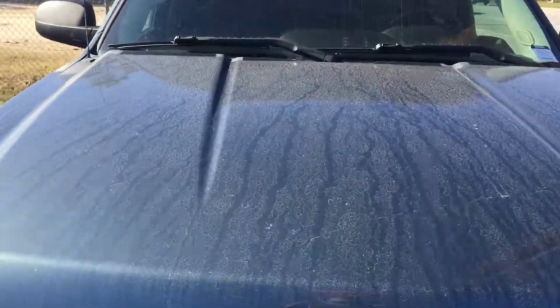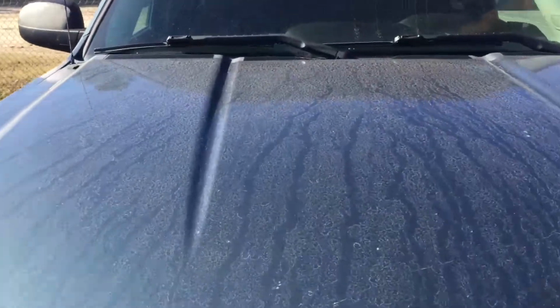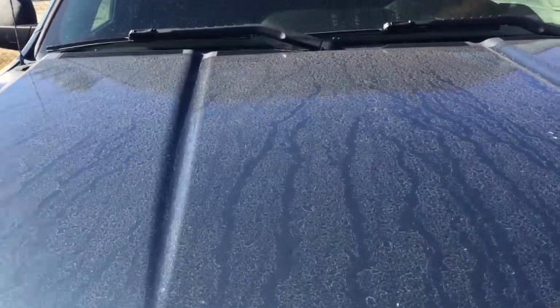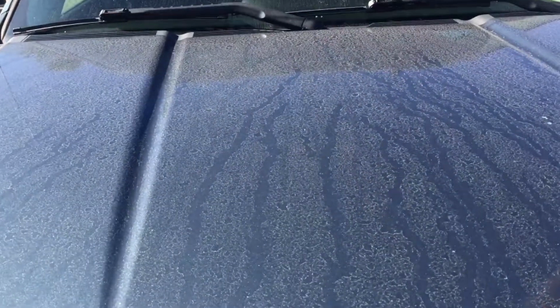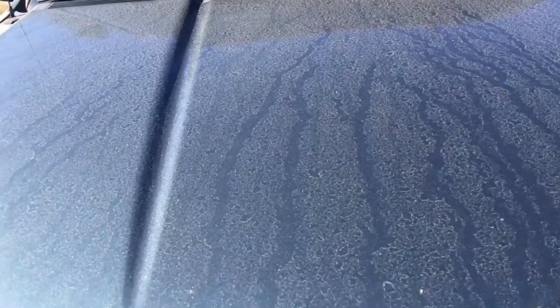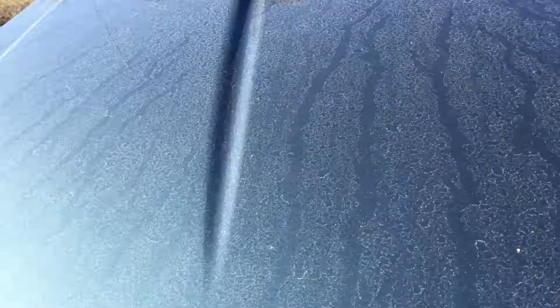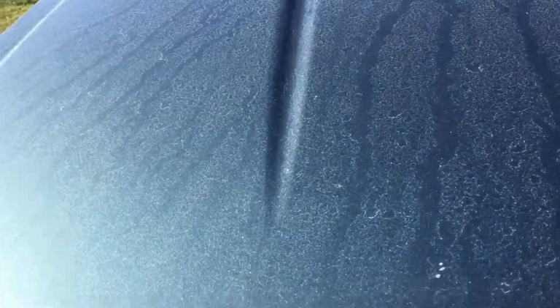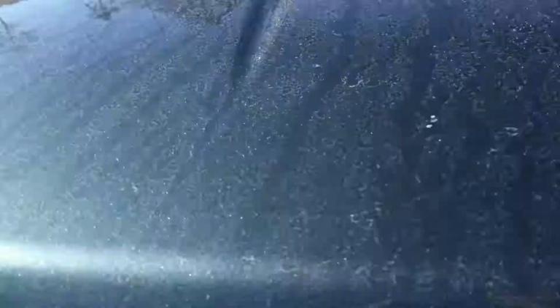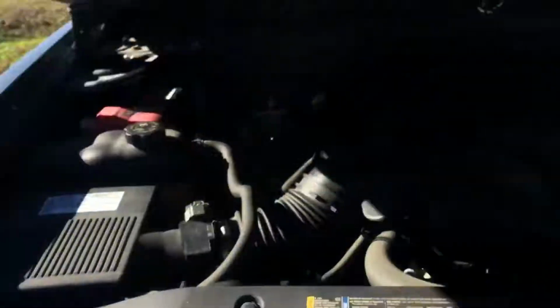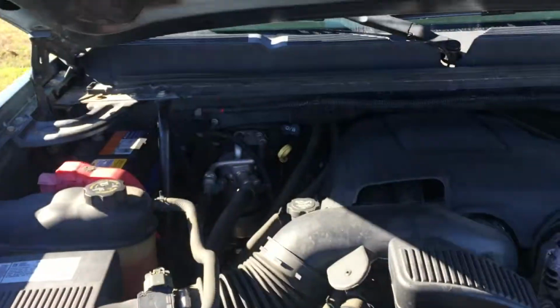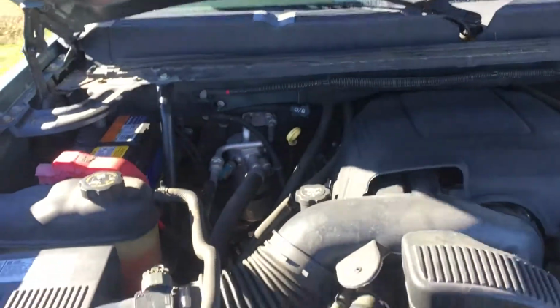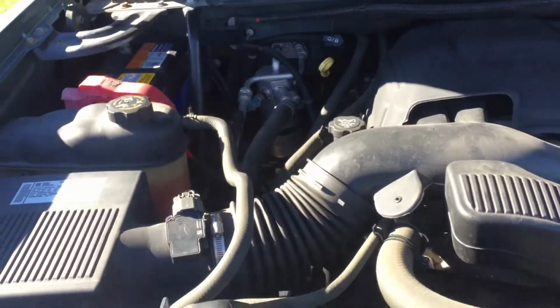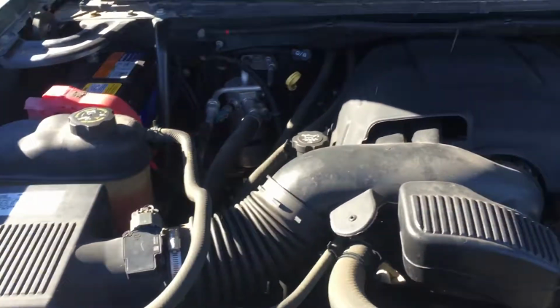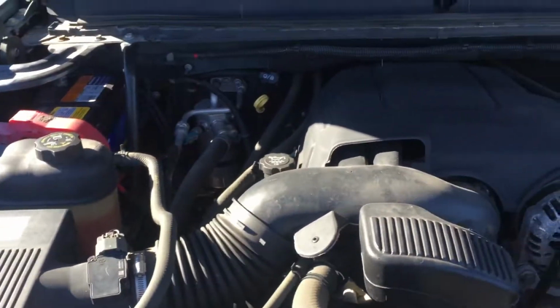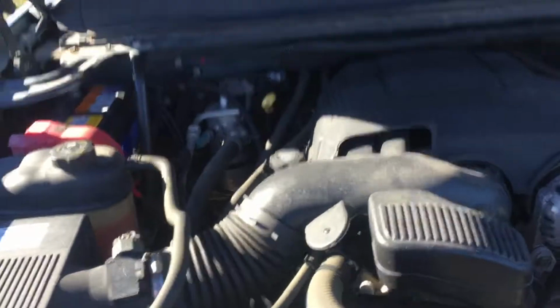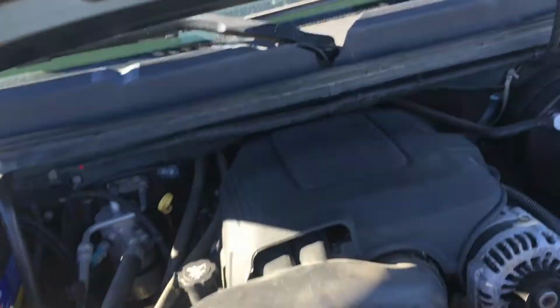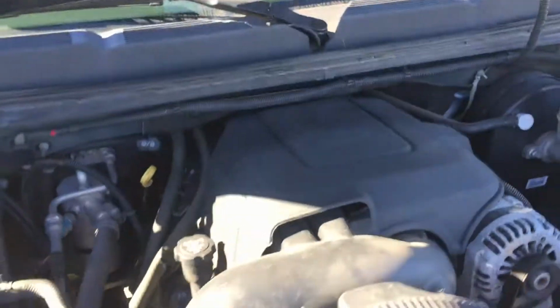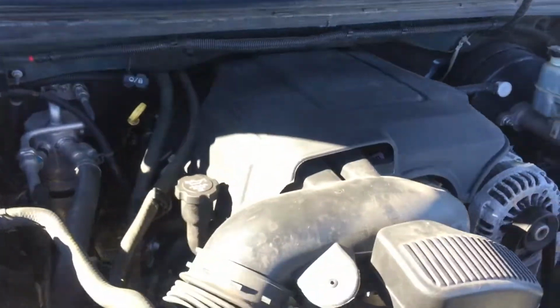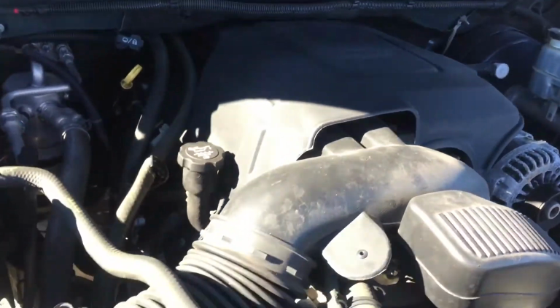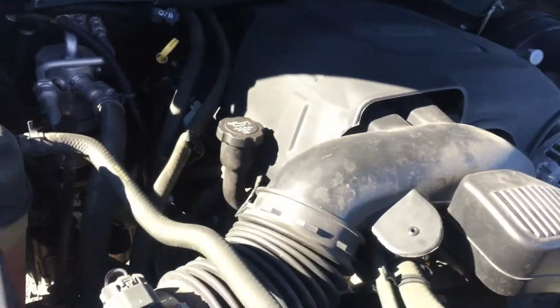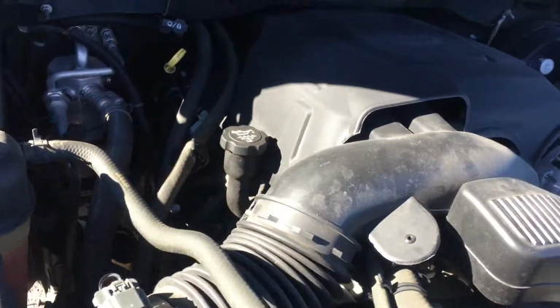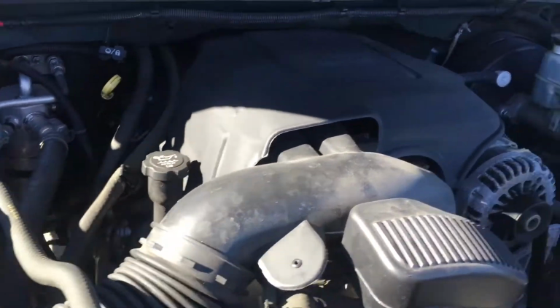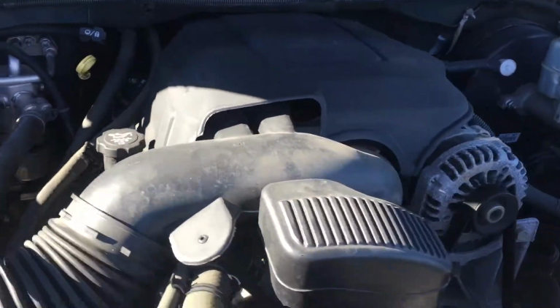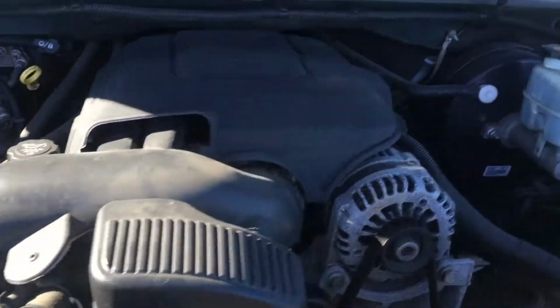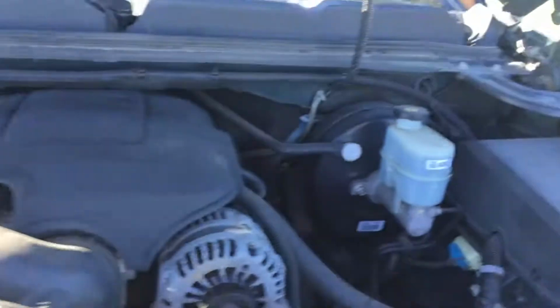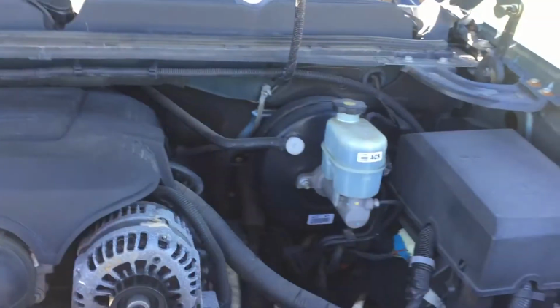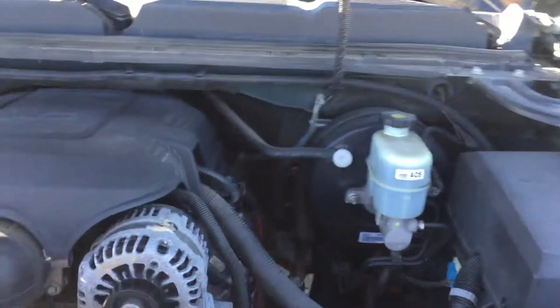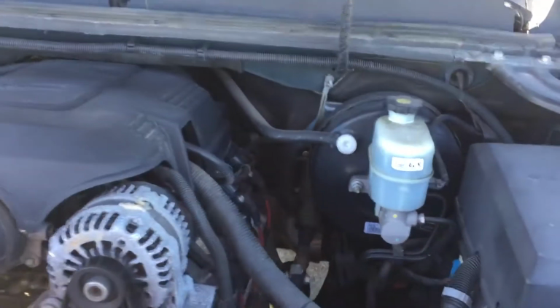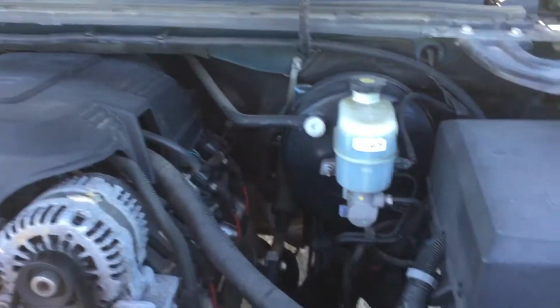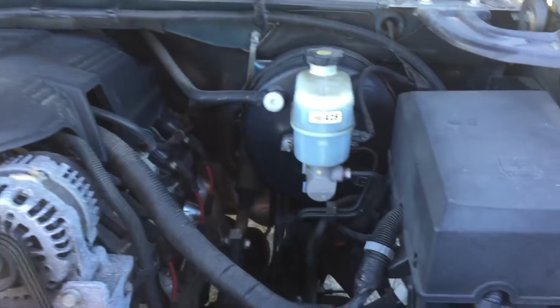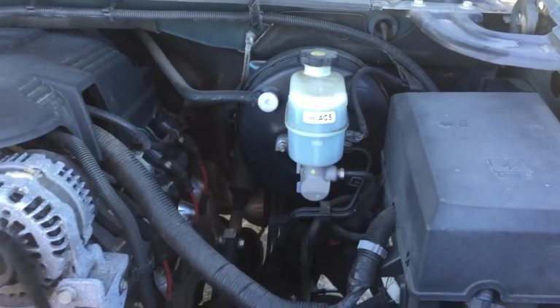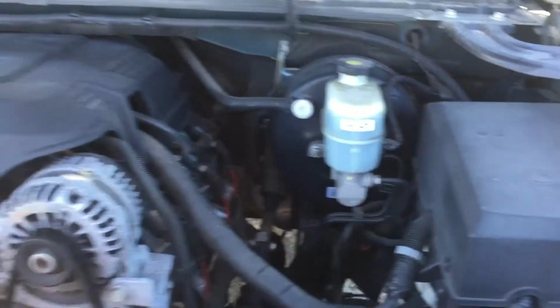Let me lift the hood so you can see under here. You can see overall a good clean engine compartment. The thing's running smoothly.